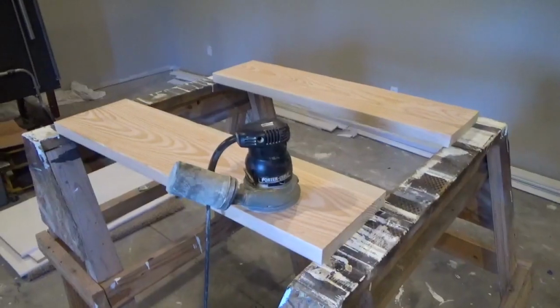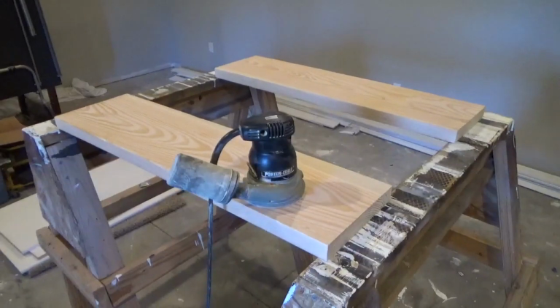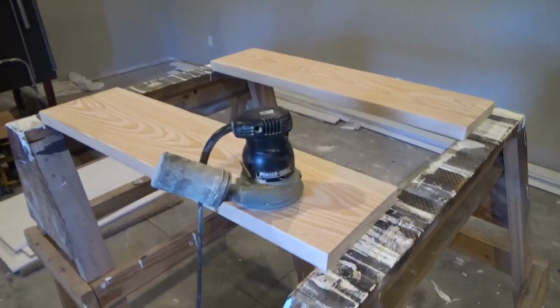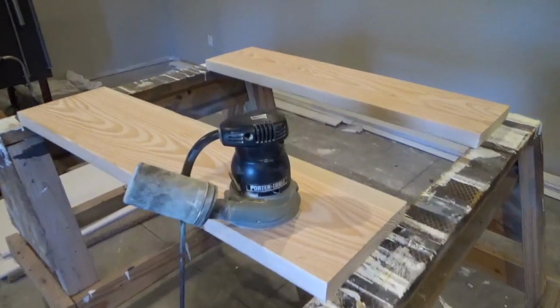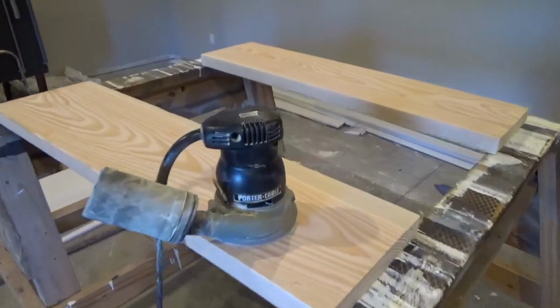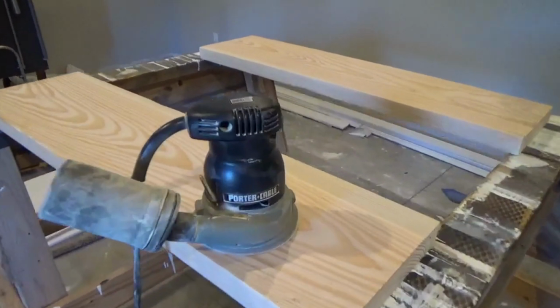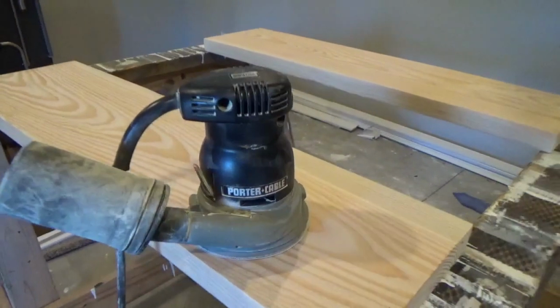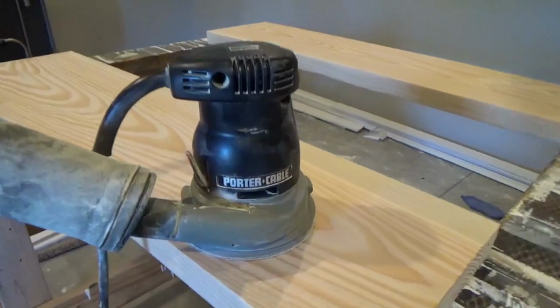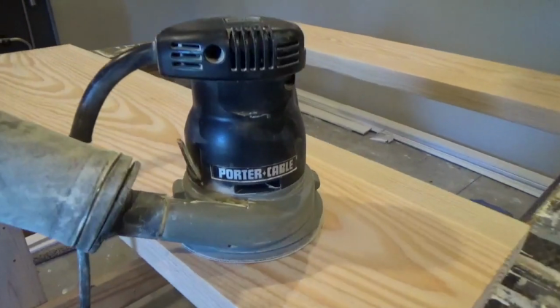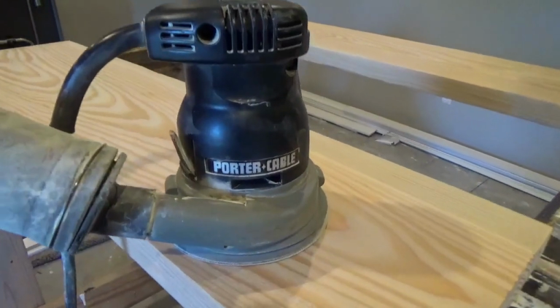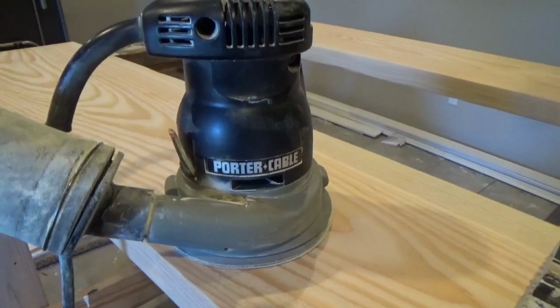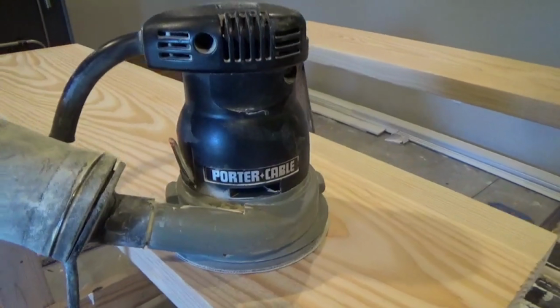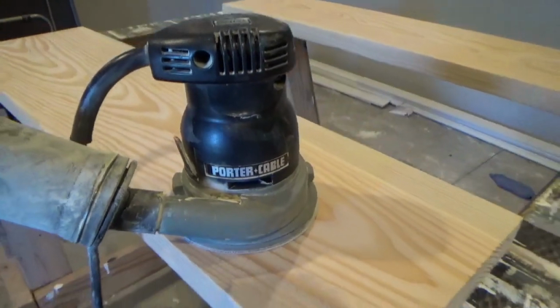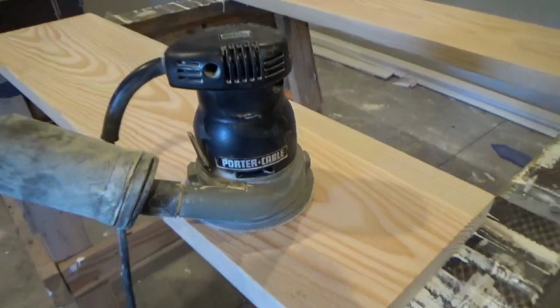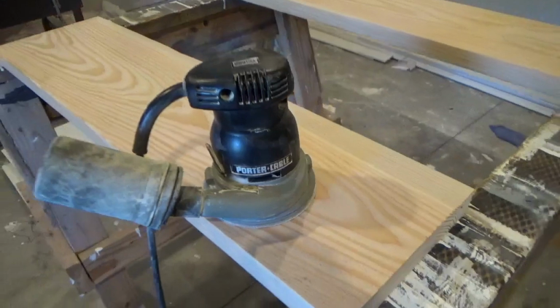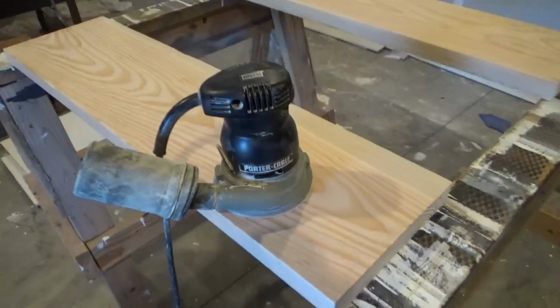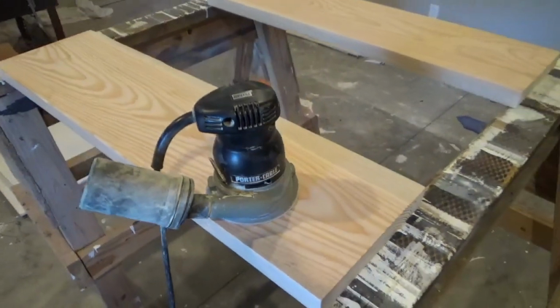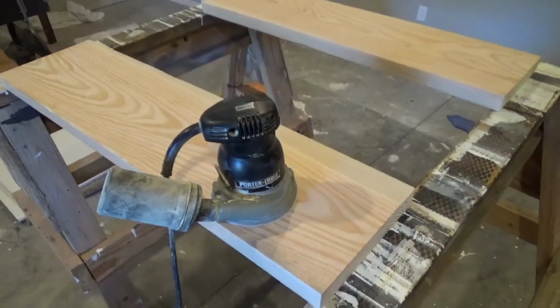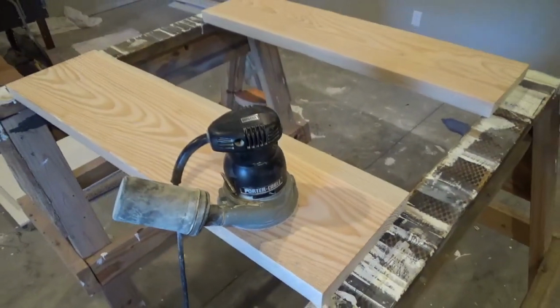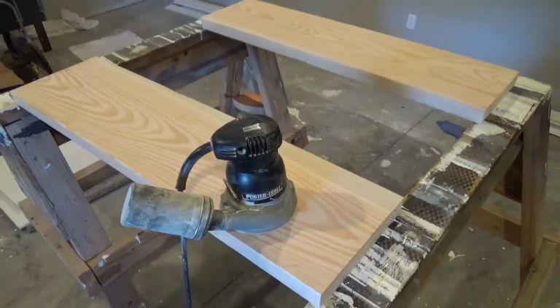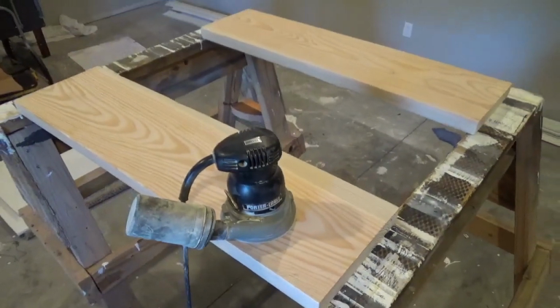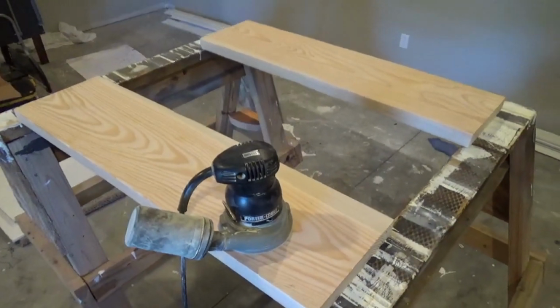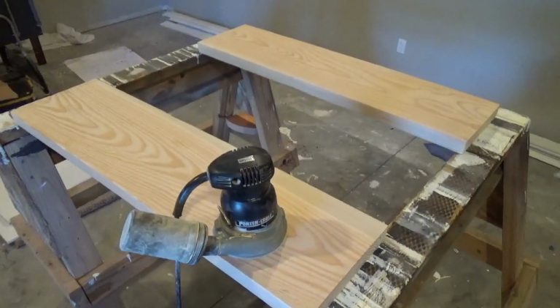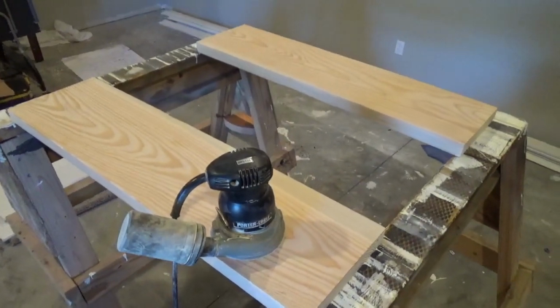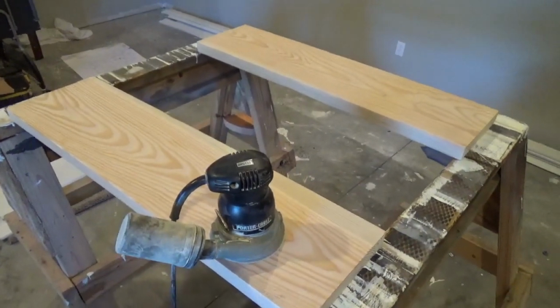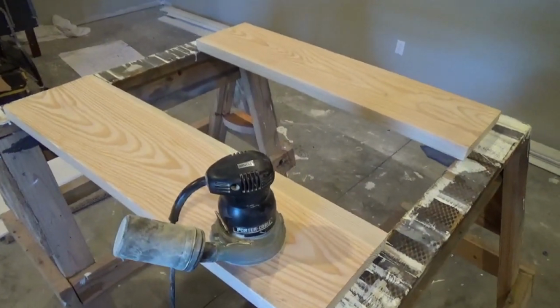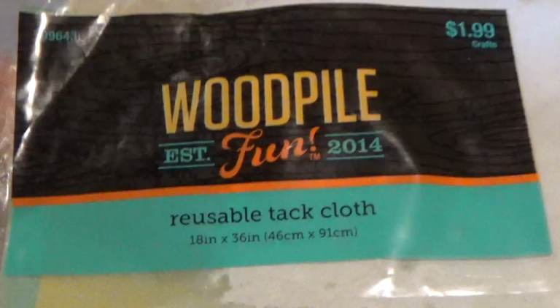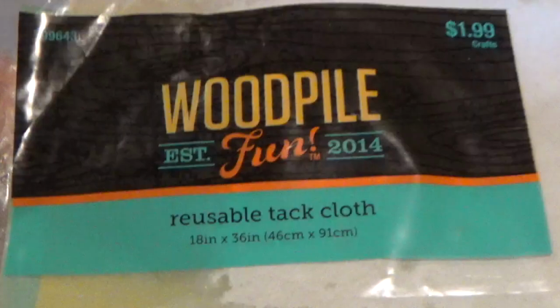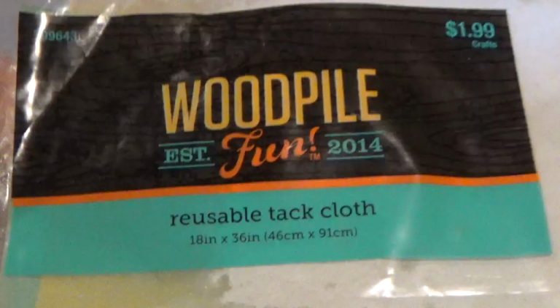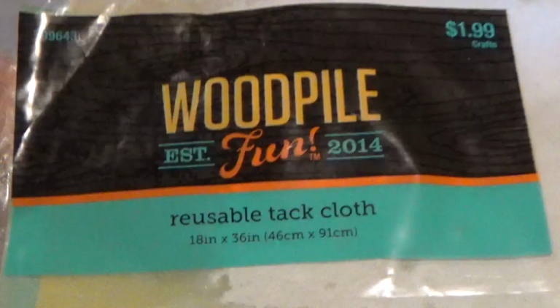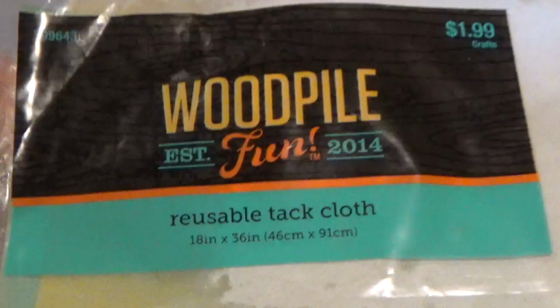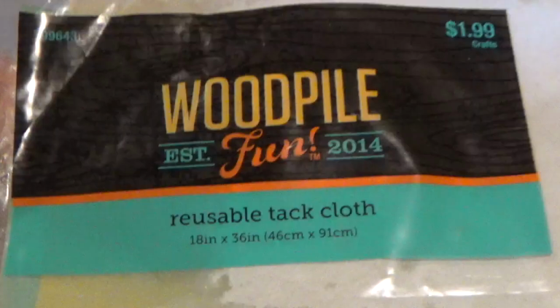Use a sander to knock off any splinters and ink markings if needed, and then clean the dust off using a damp cloth or a tack cloth.